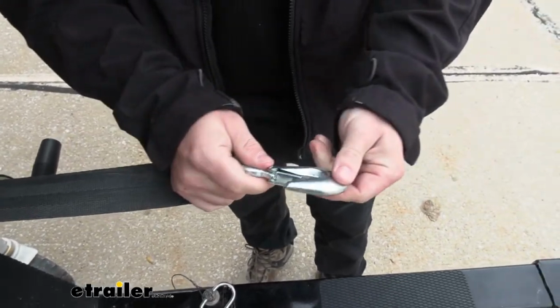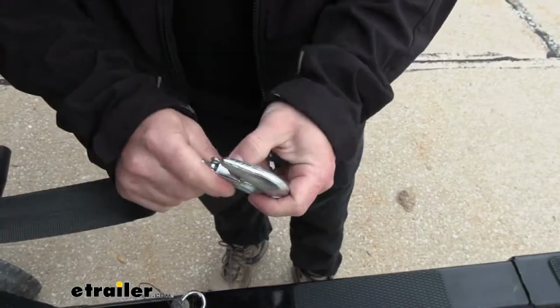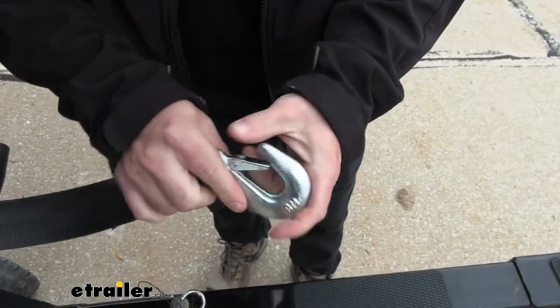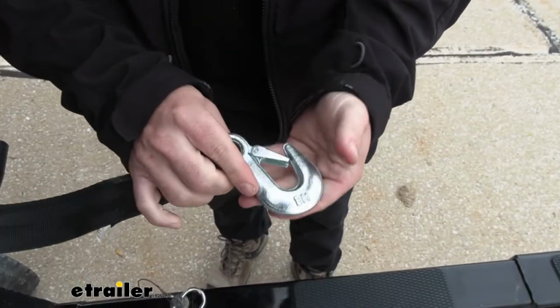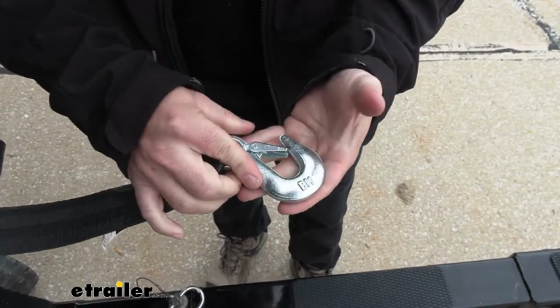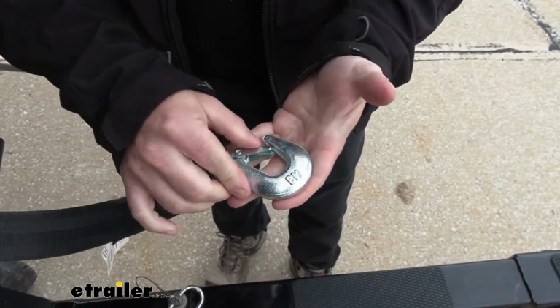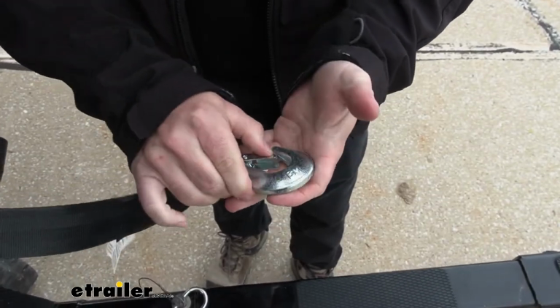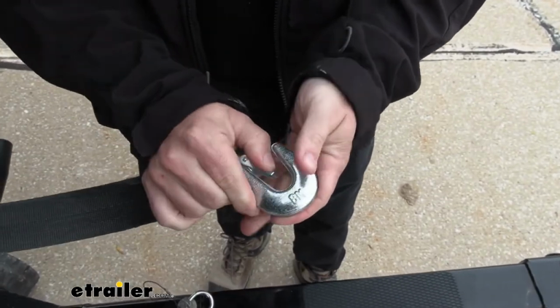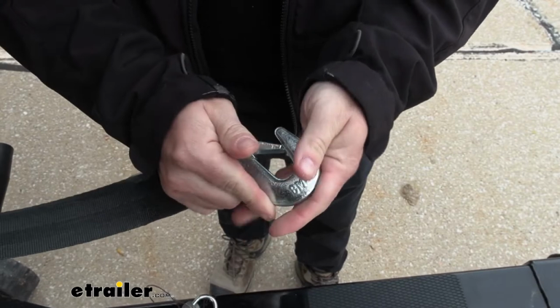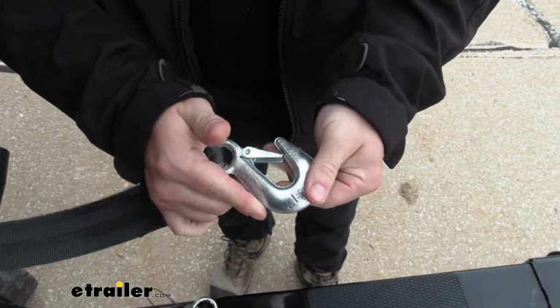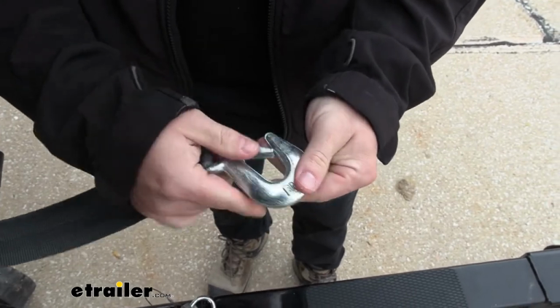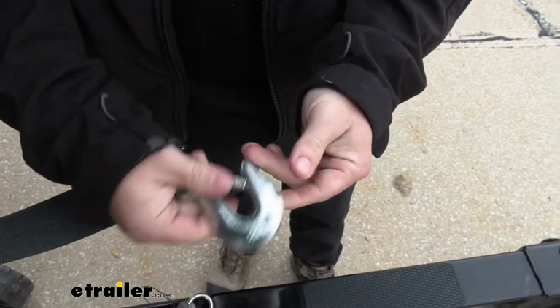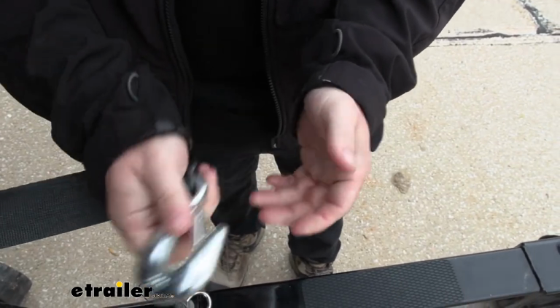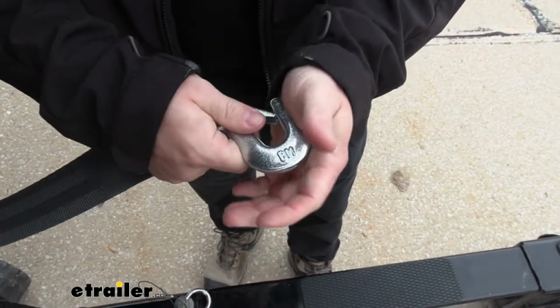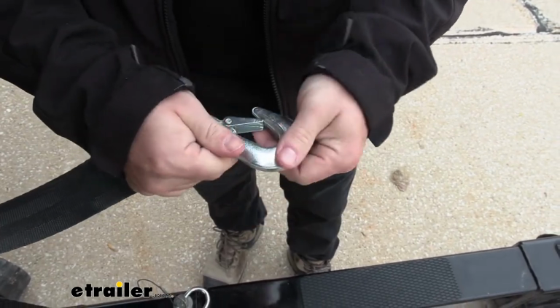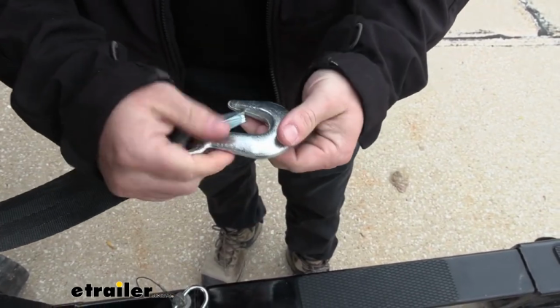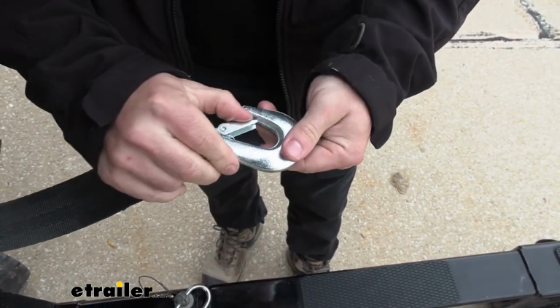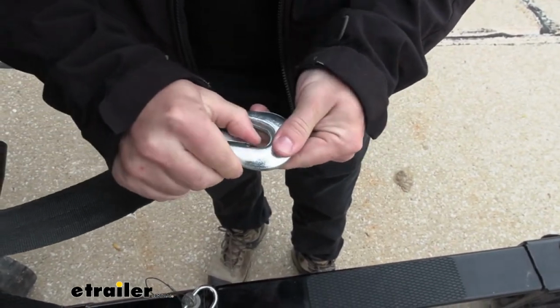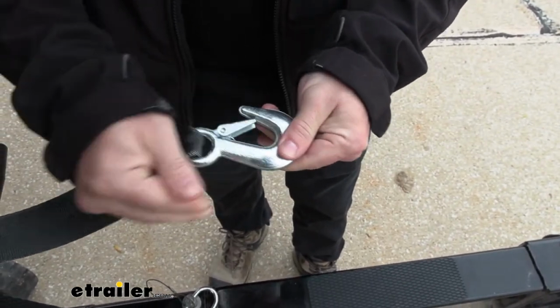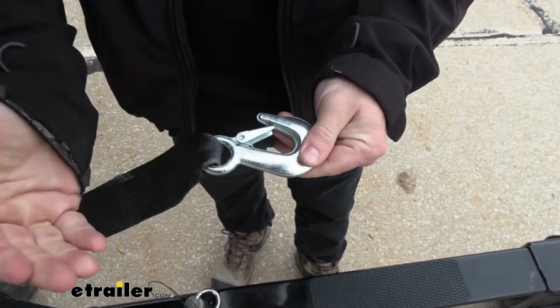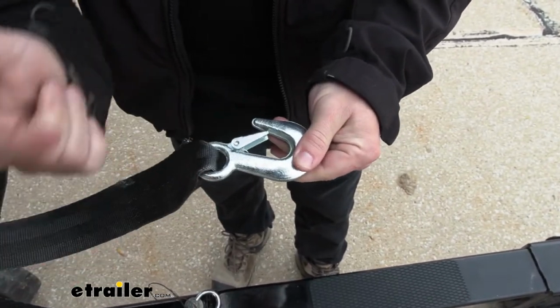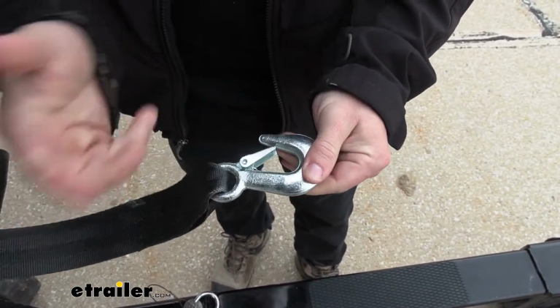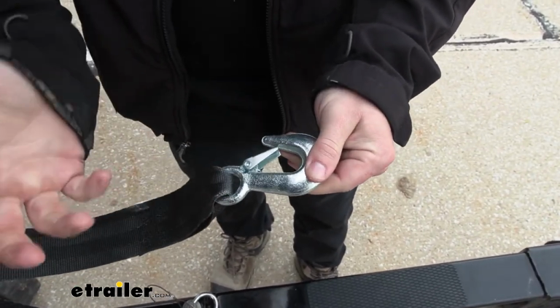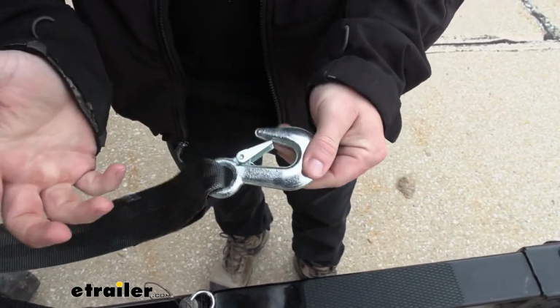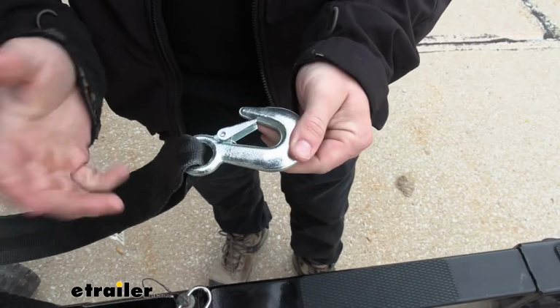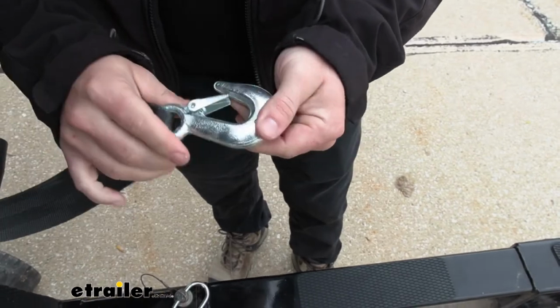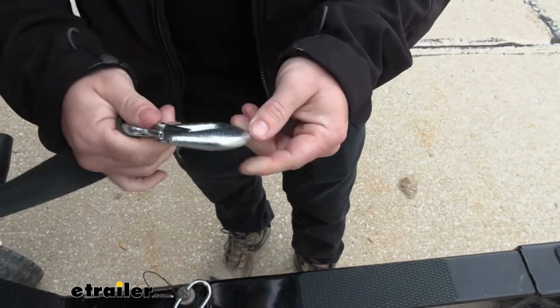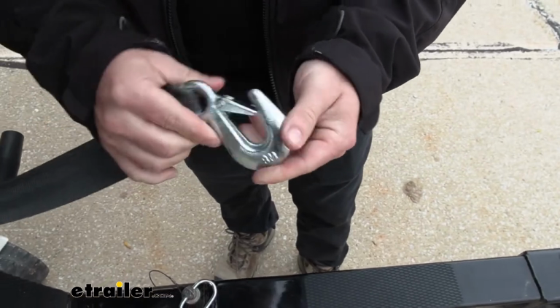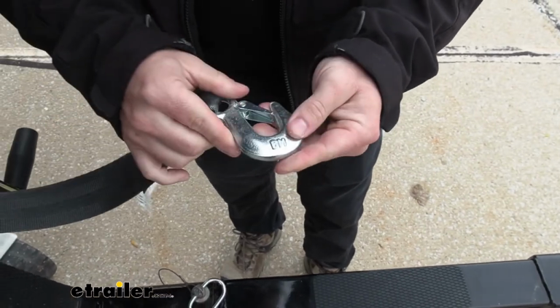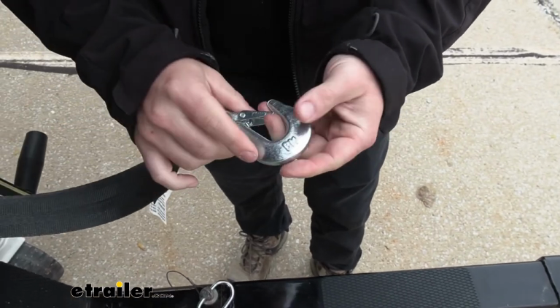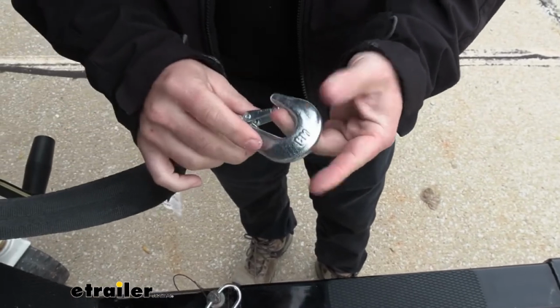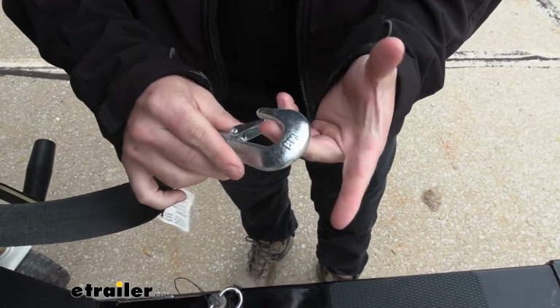We've got a snap hook here at the end. Snaps right into place — I like that, too — because you can easily just hook it on to your boat. It goes into place and you don't have to use your other hand to do that. It goes on there real quick and stays nice and secure.